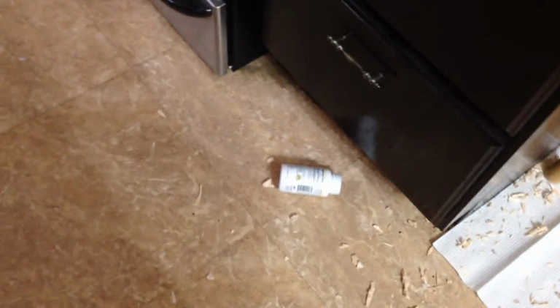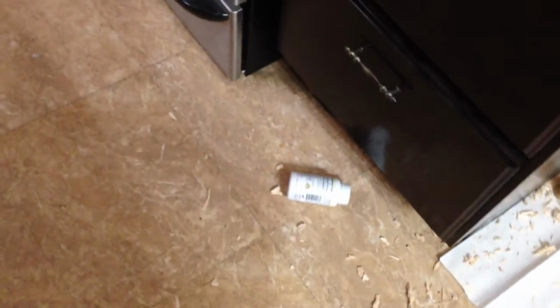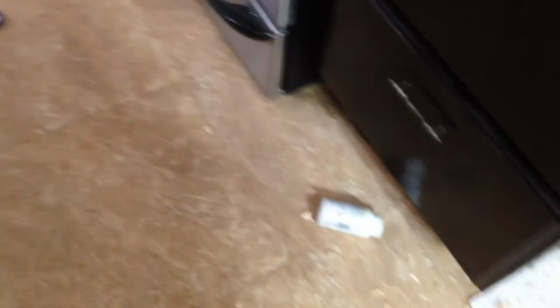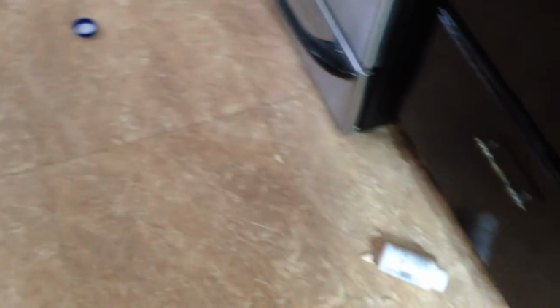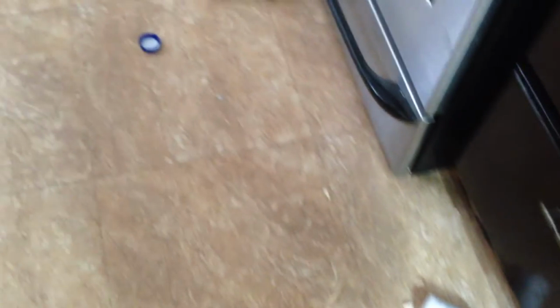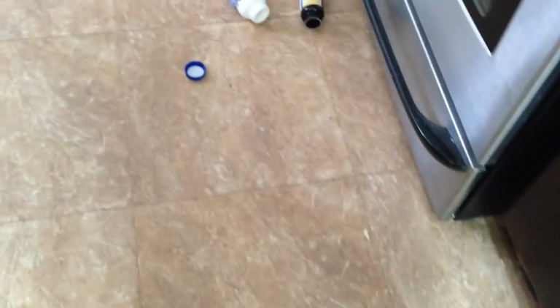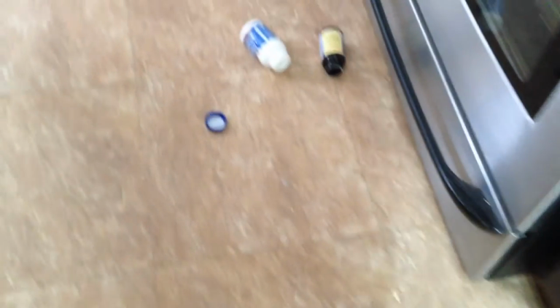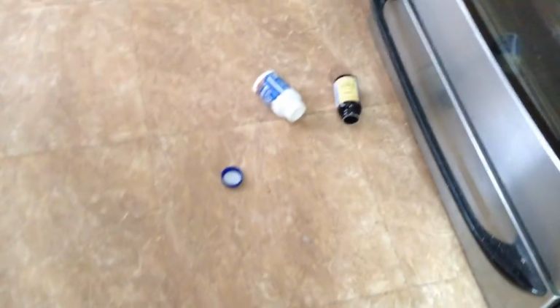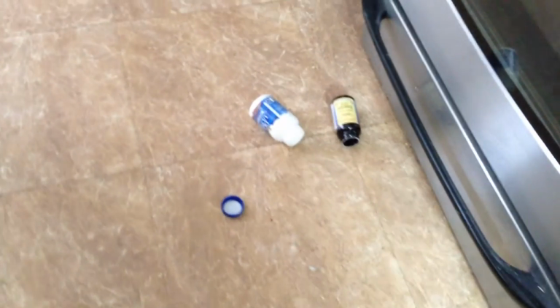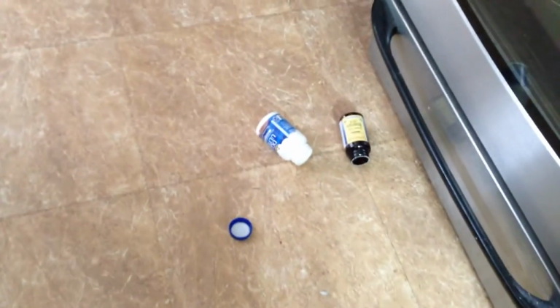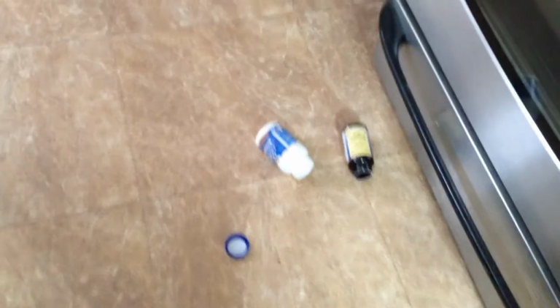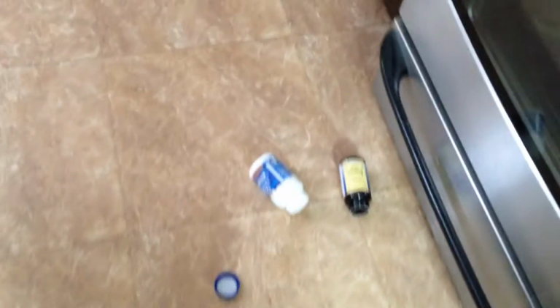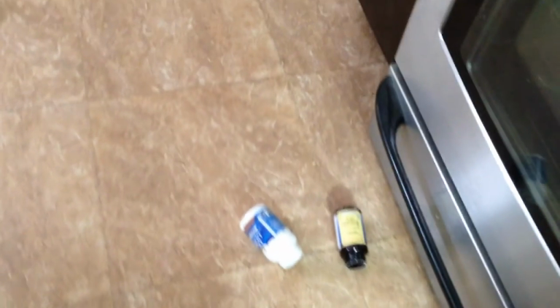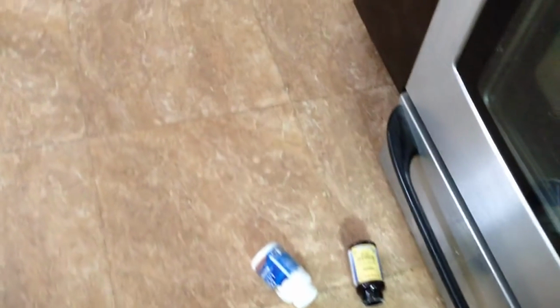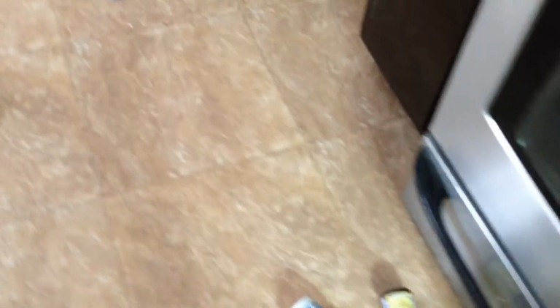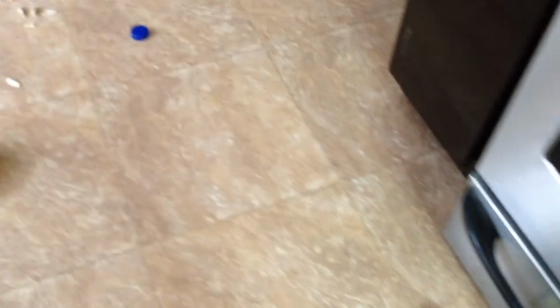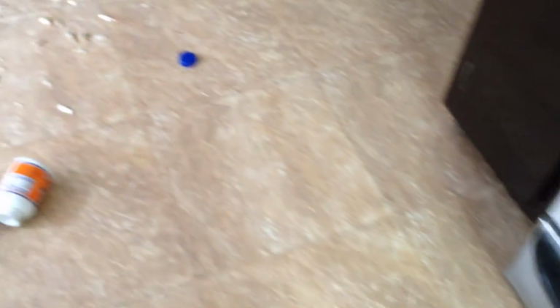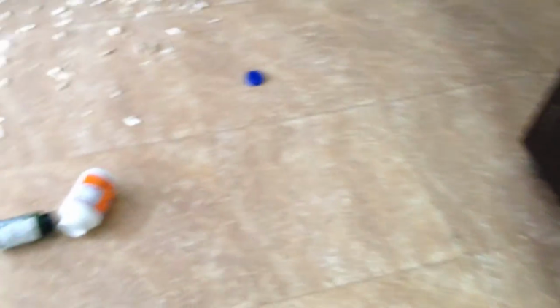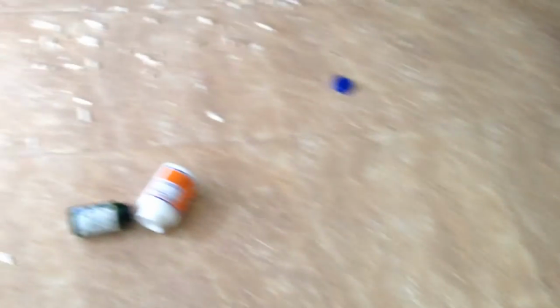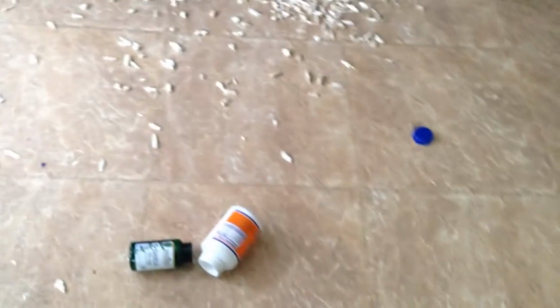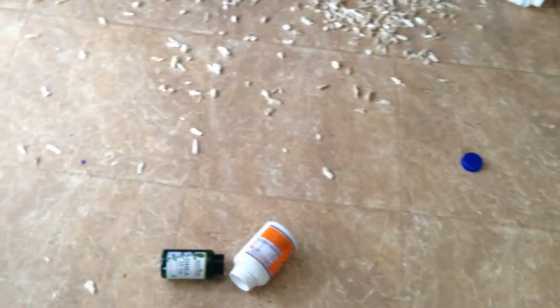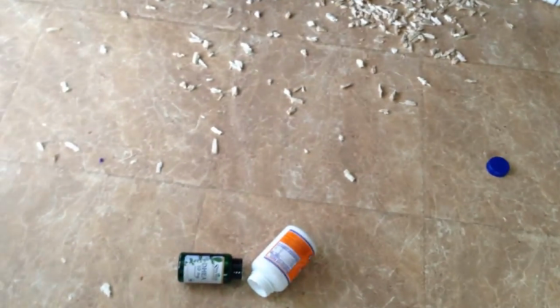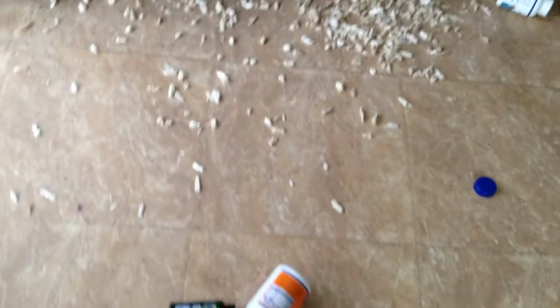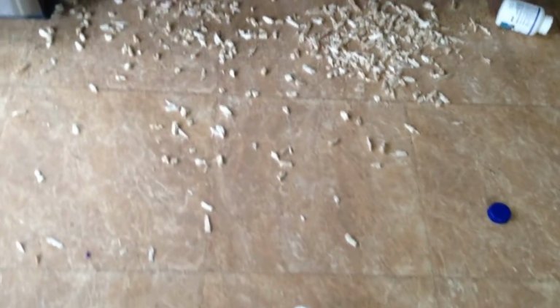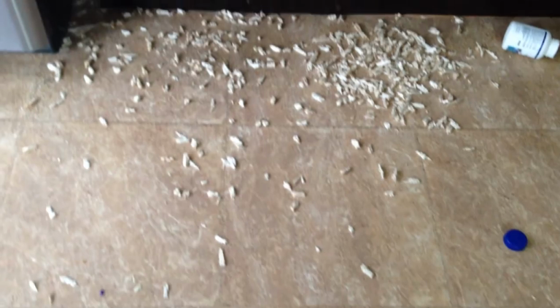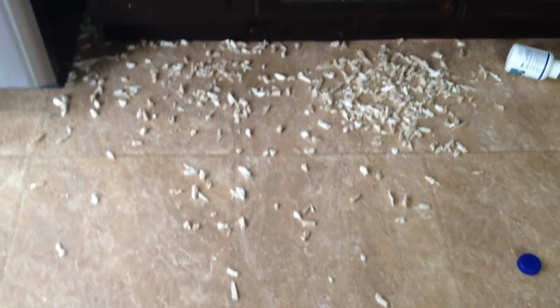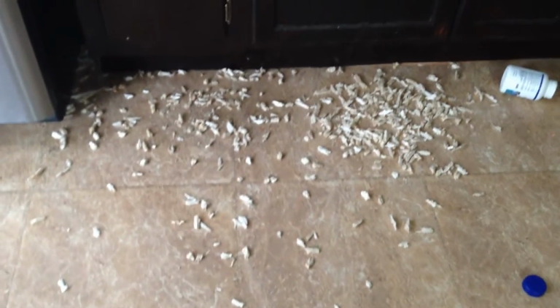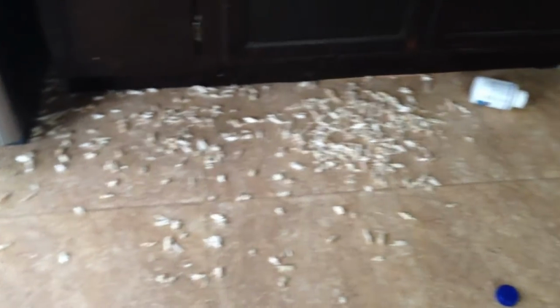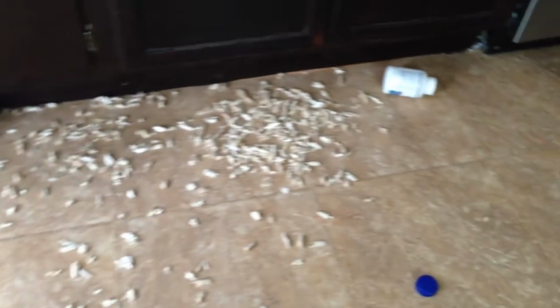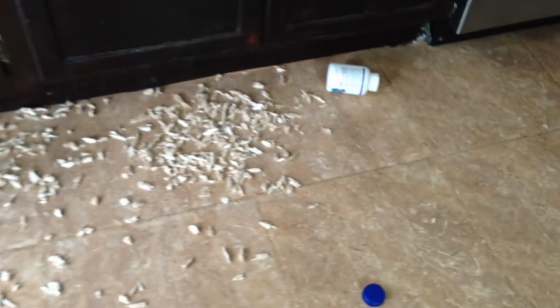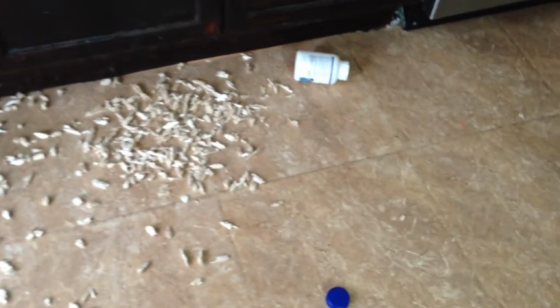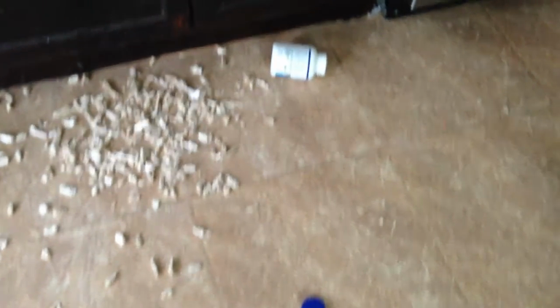The vitamin jars and the caps are the work of Uncle Paulie. This is my kitchen floor — this is what it looks like on a daily basis. Yes, sir.